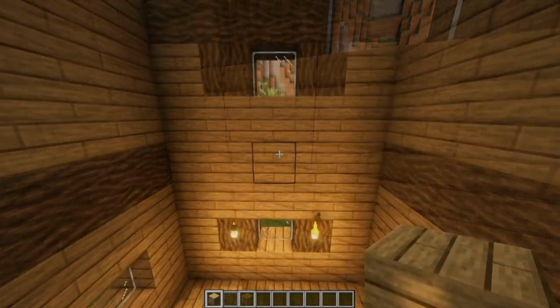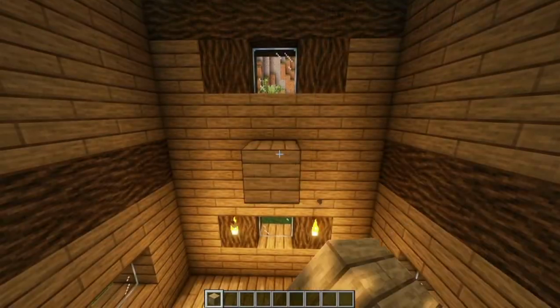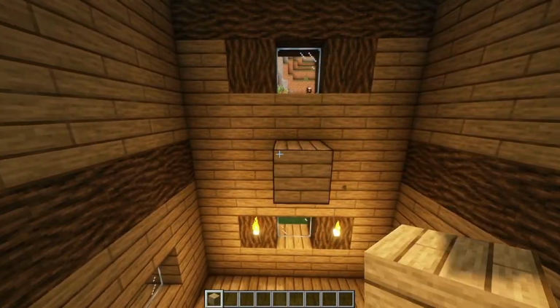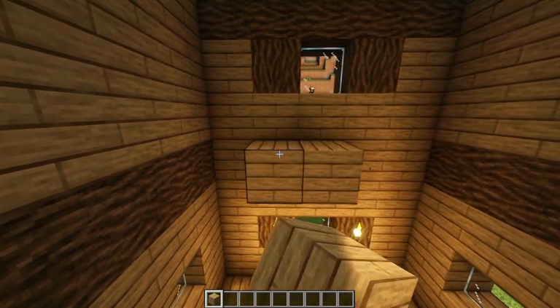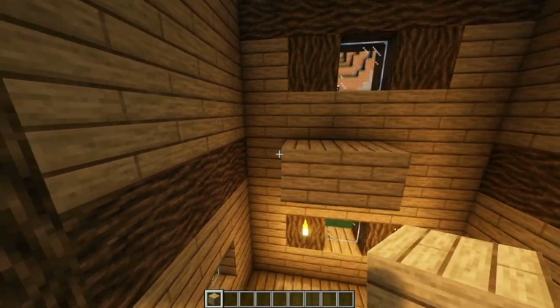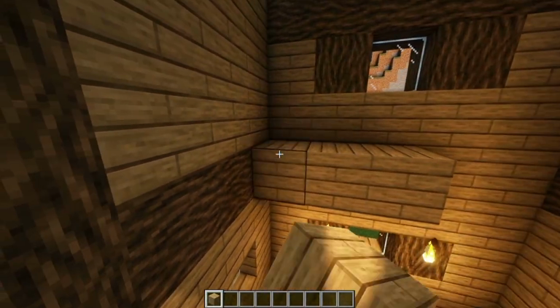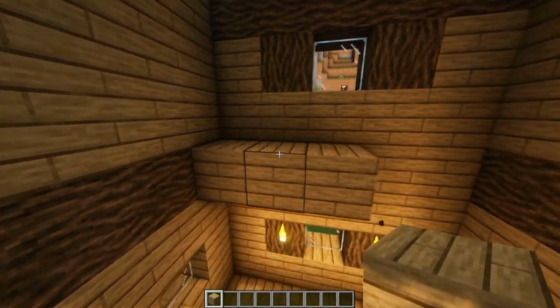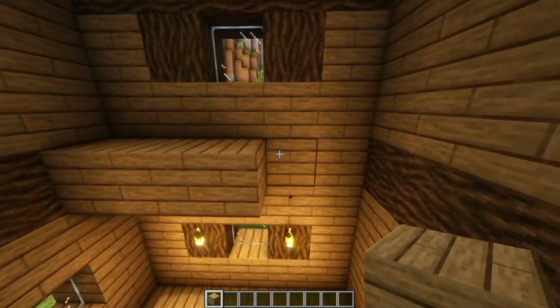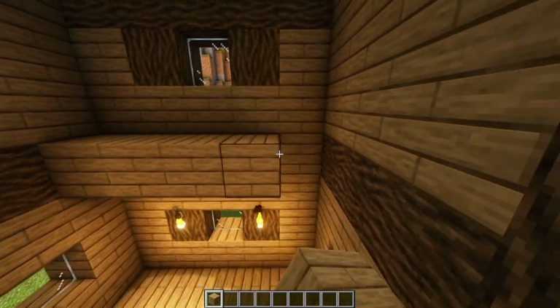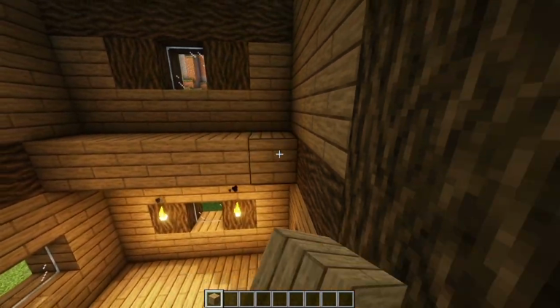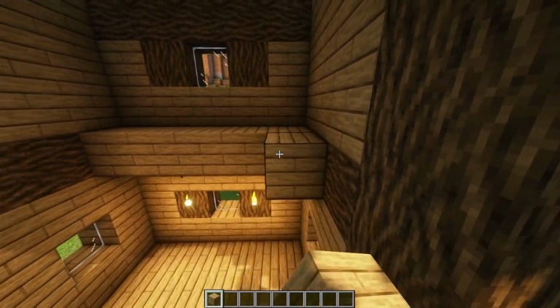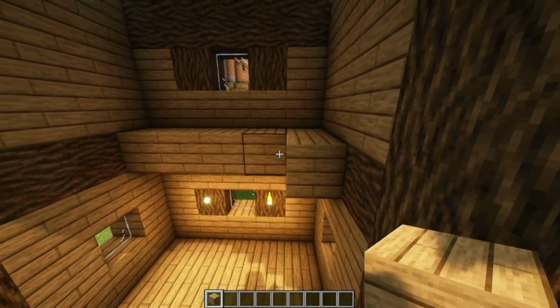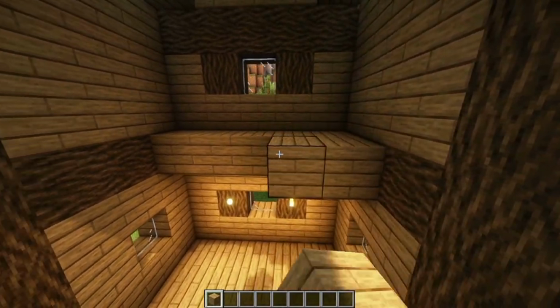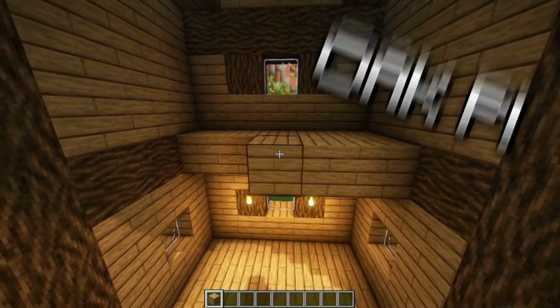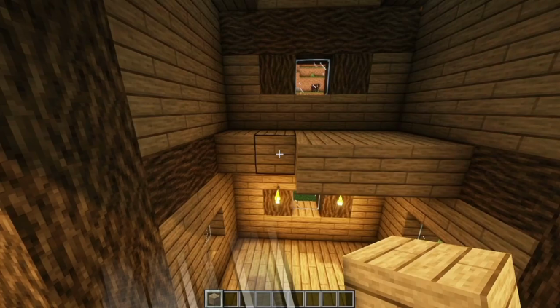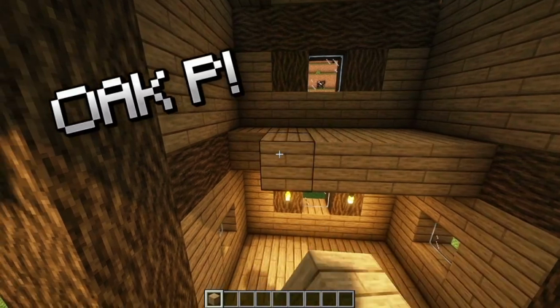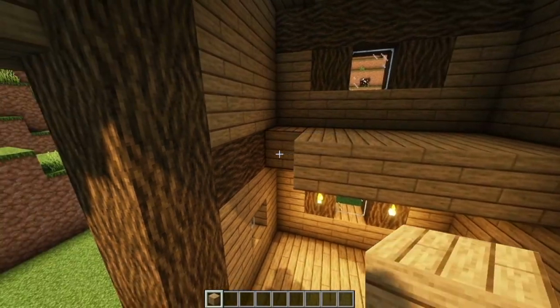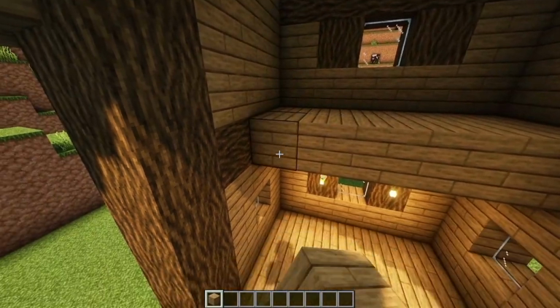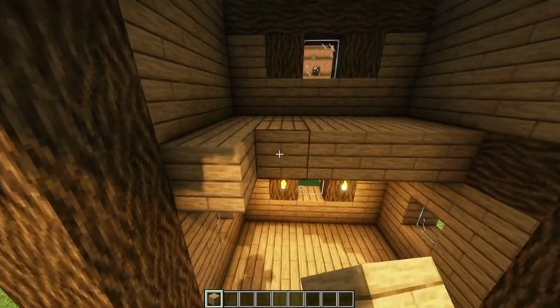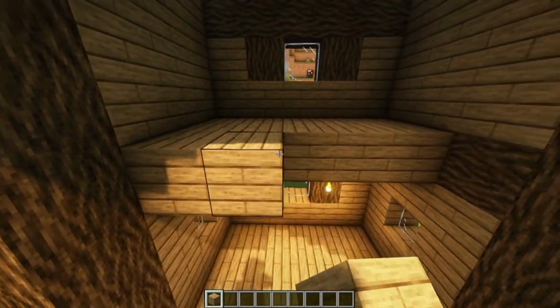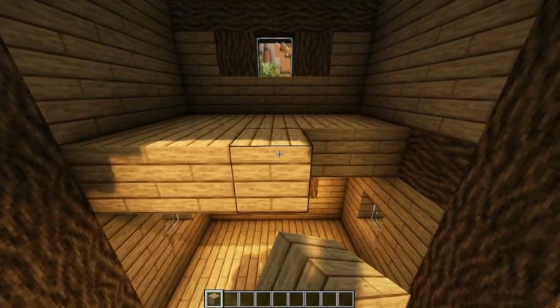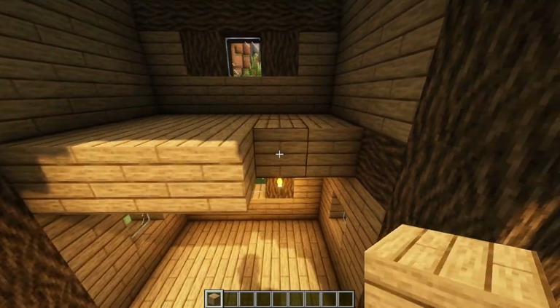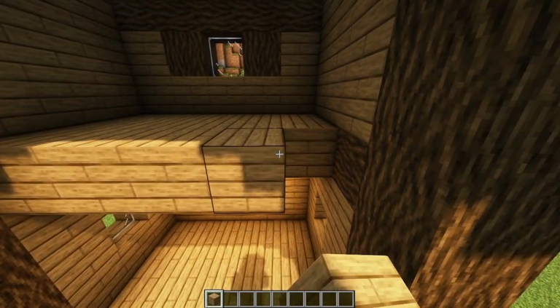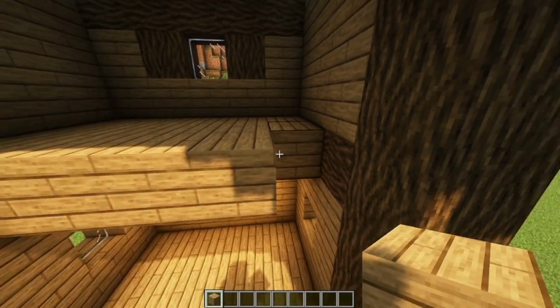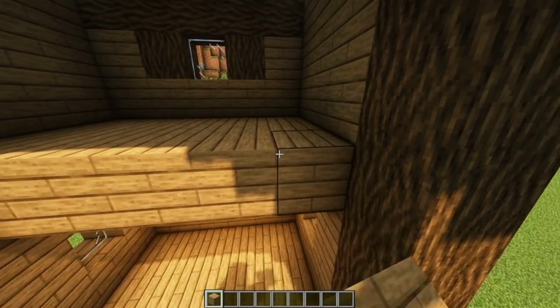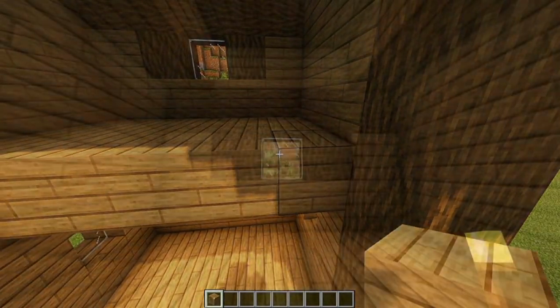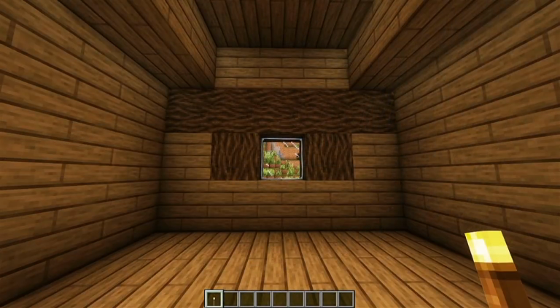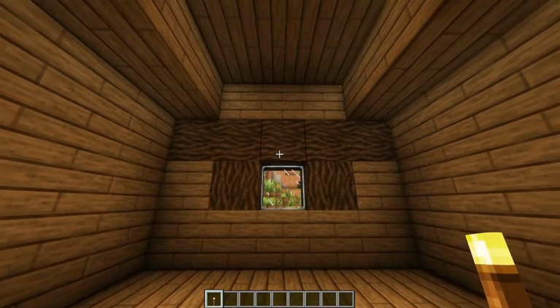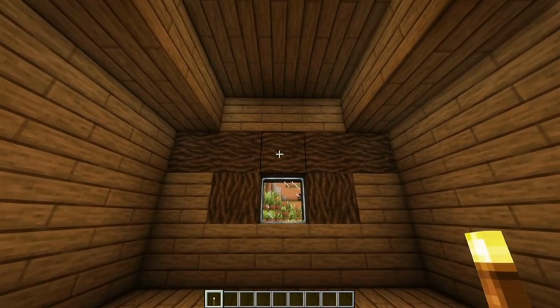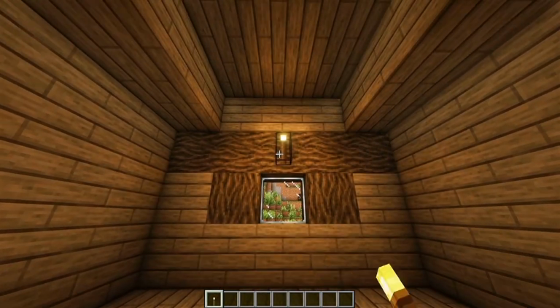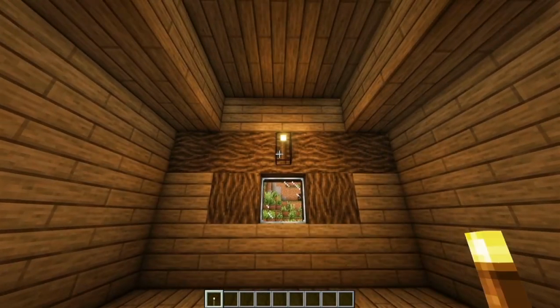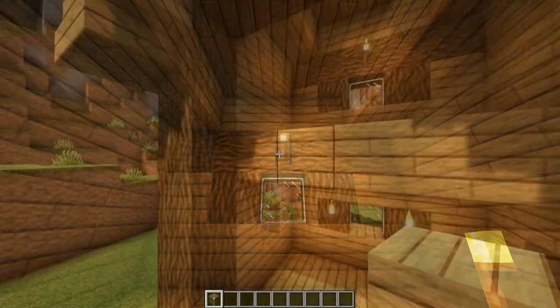Place this window one block higher. Now, let's place the floor here. Oak Planks!